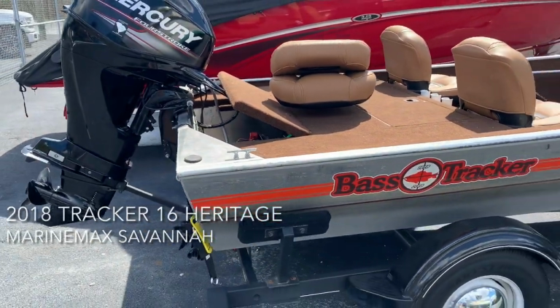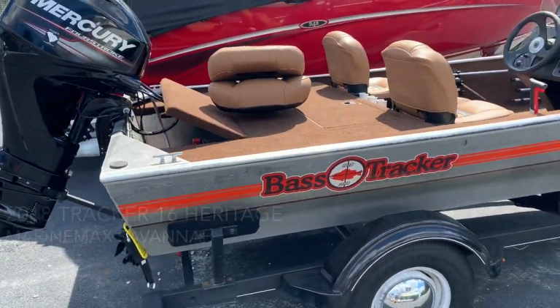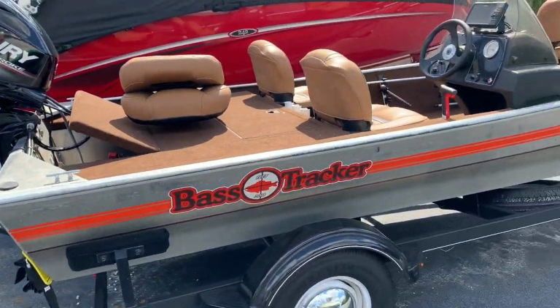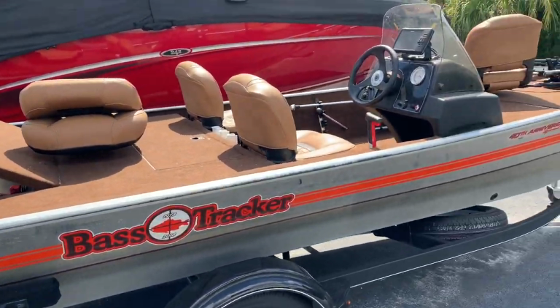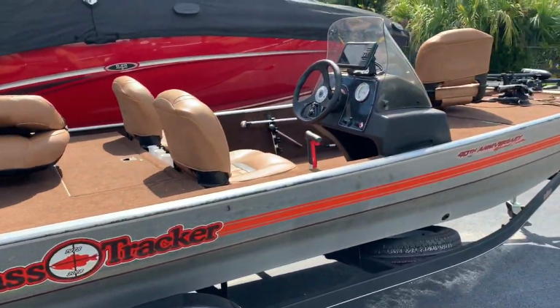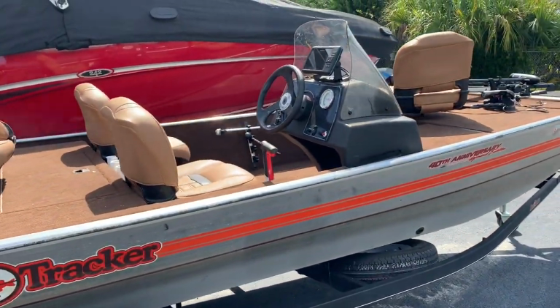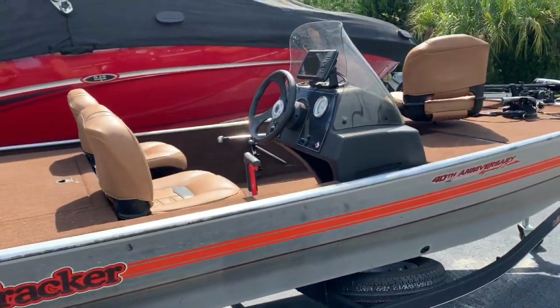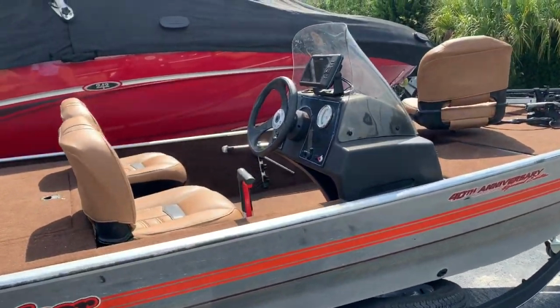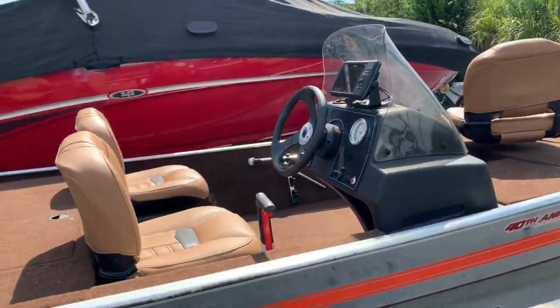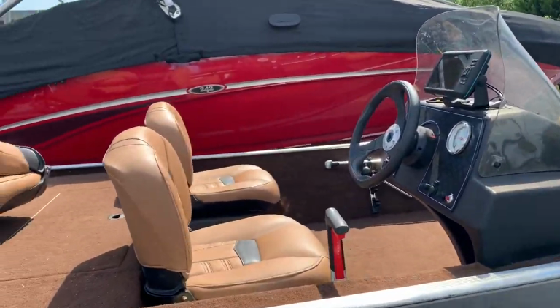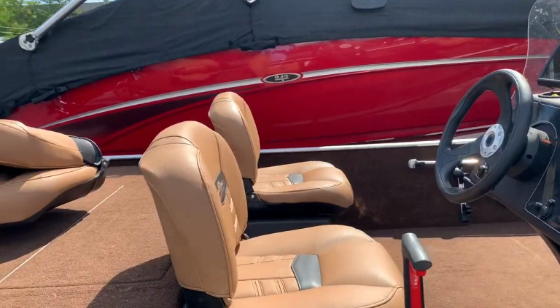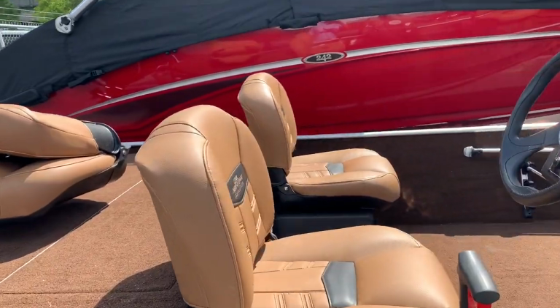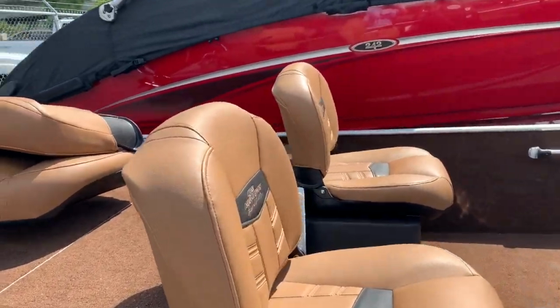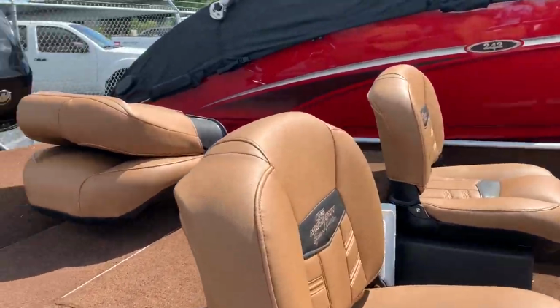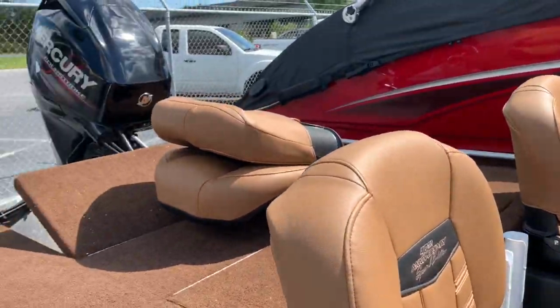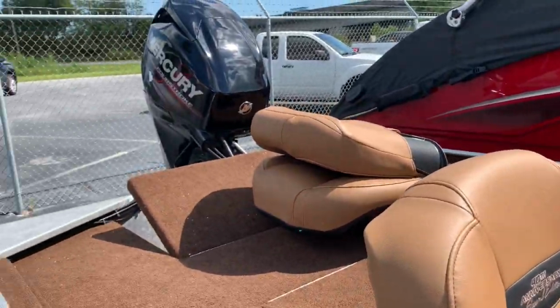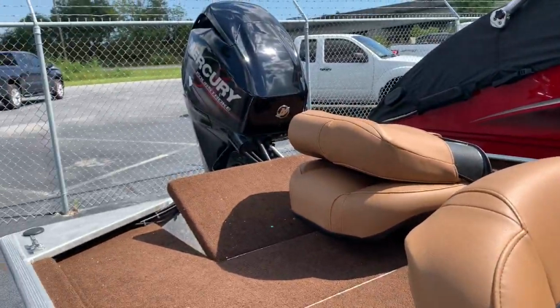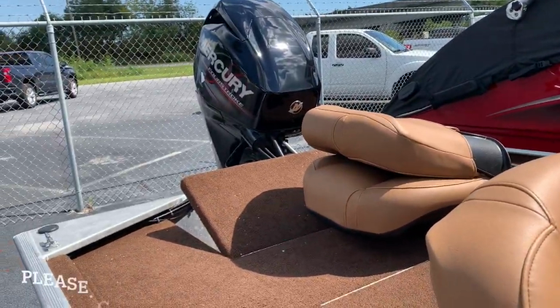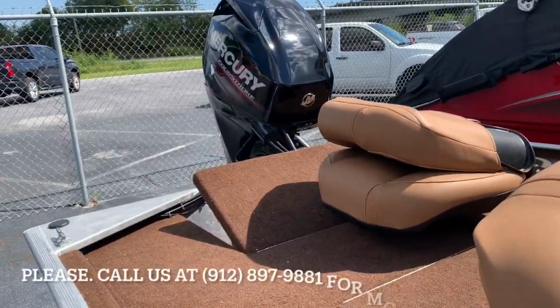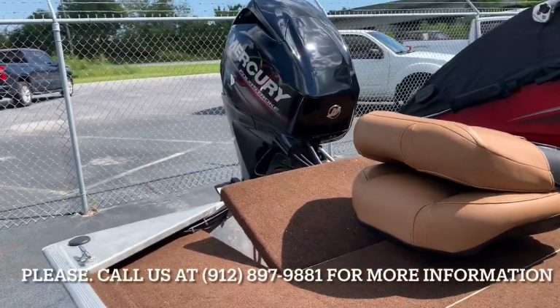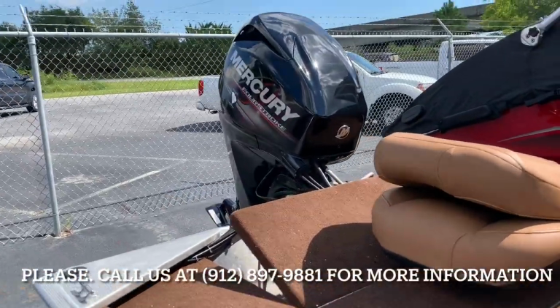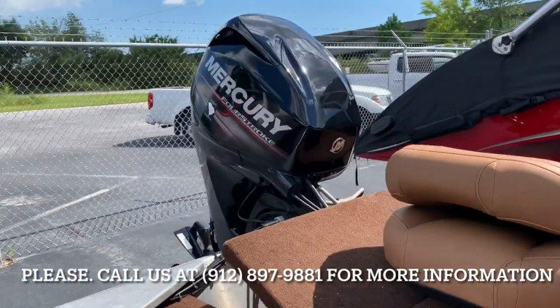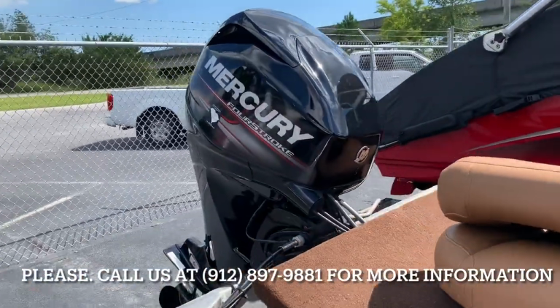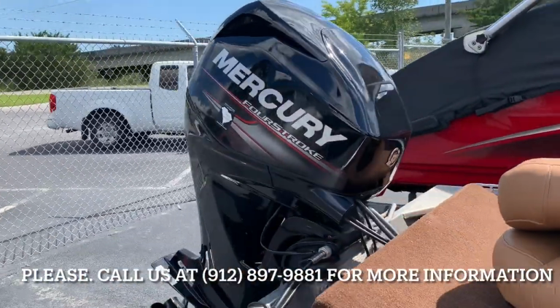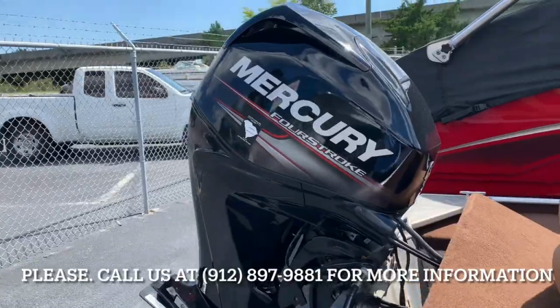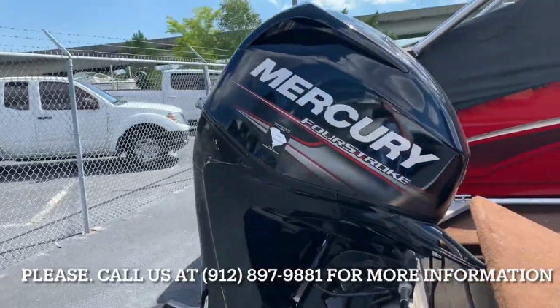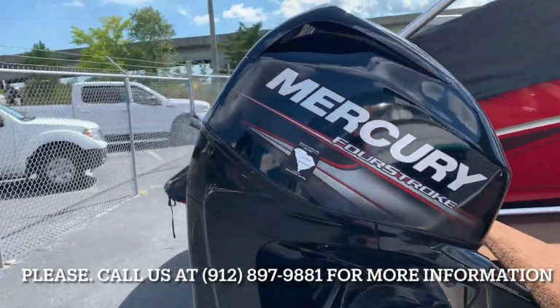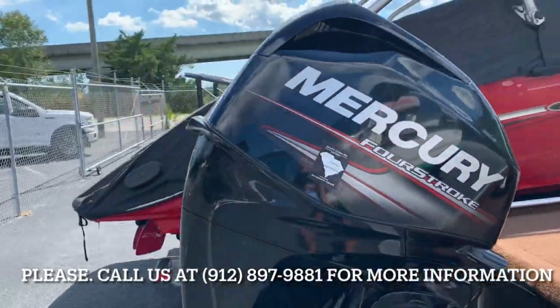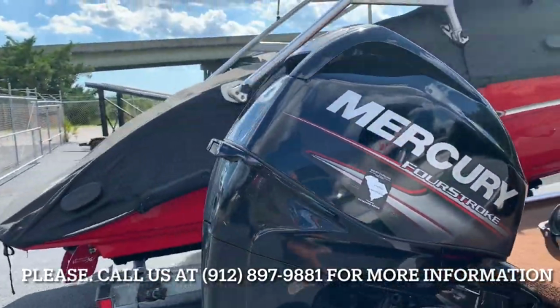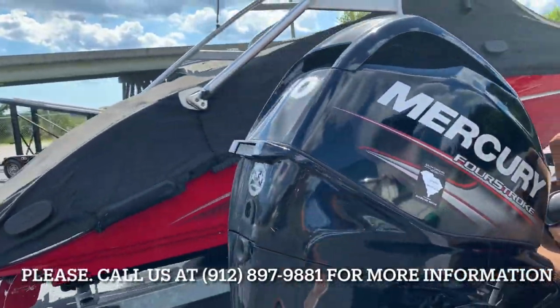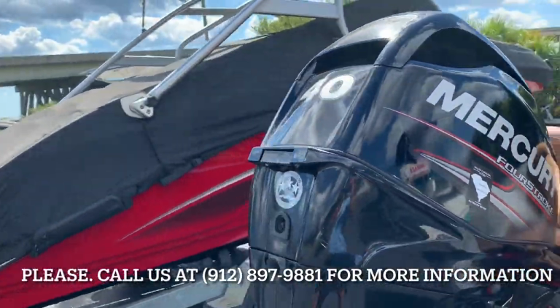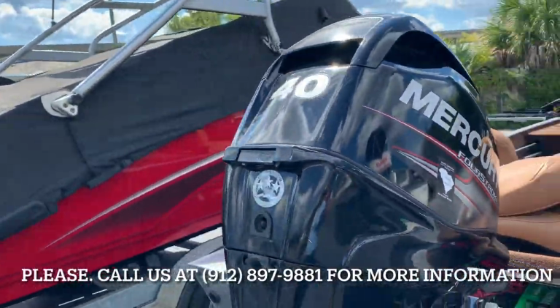The boat's a 40th anniversary edition. Seats are like new — the boat is very clean, it was garage-kept. 40 horsepower Mercury with less than 50 hours on it.